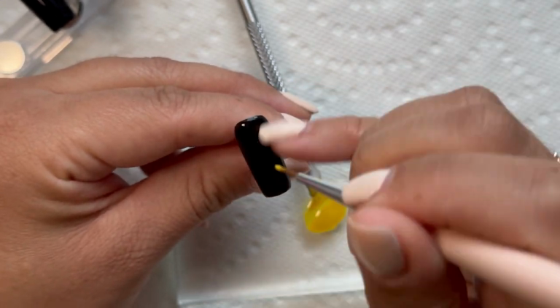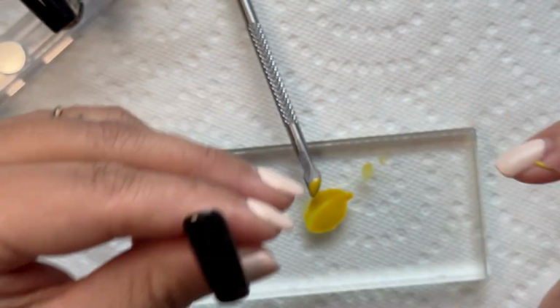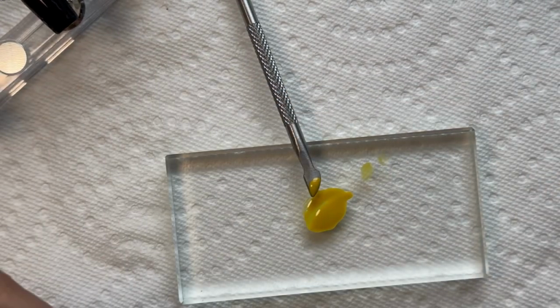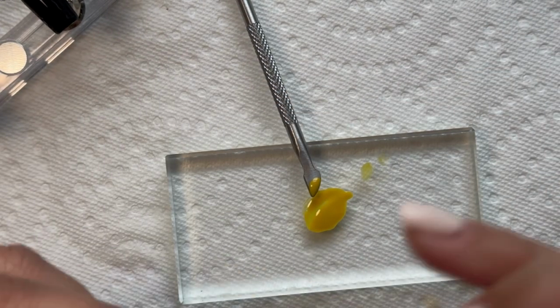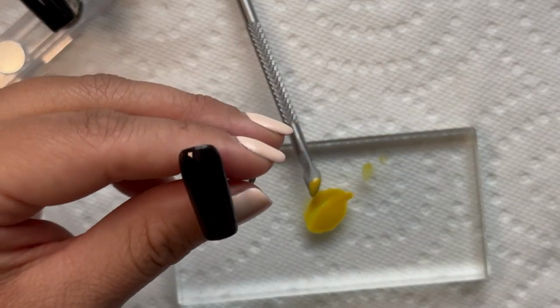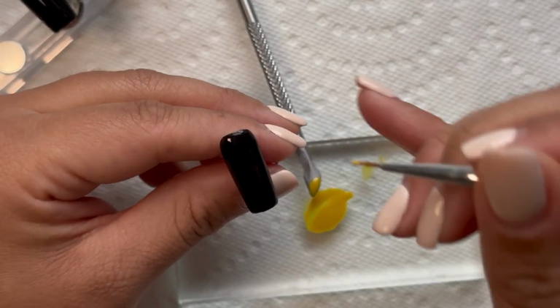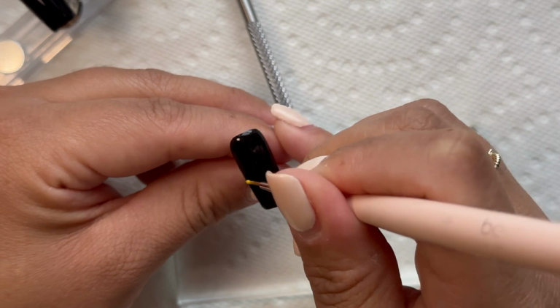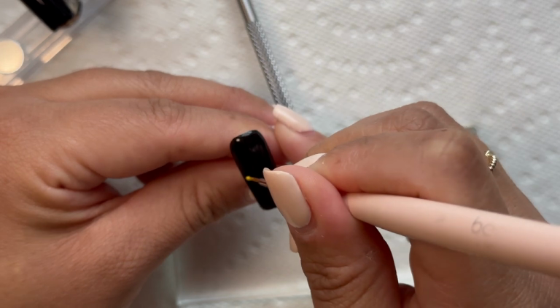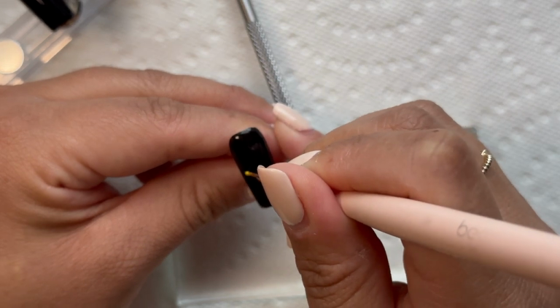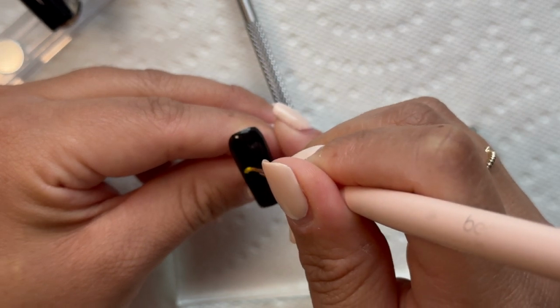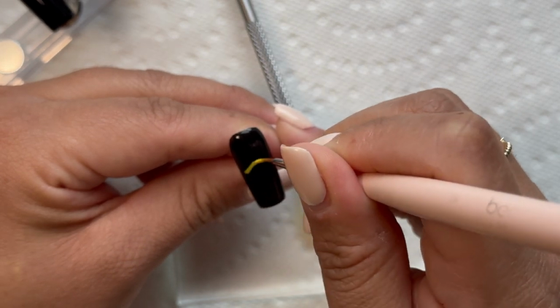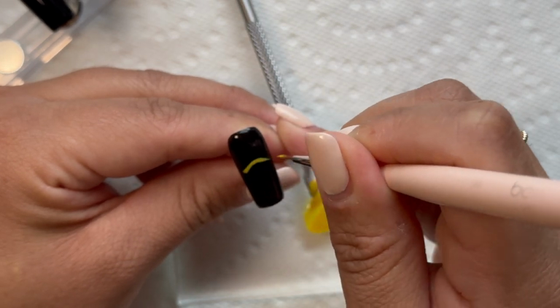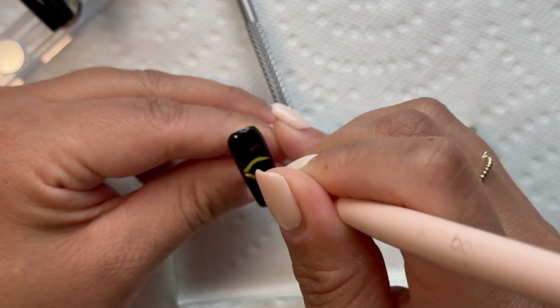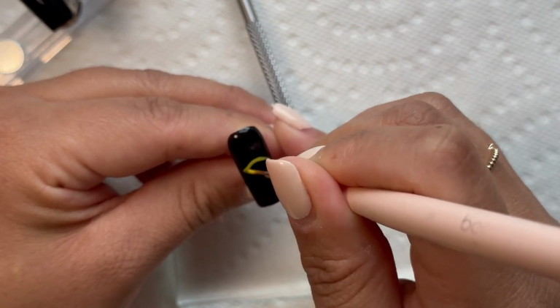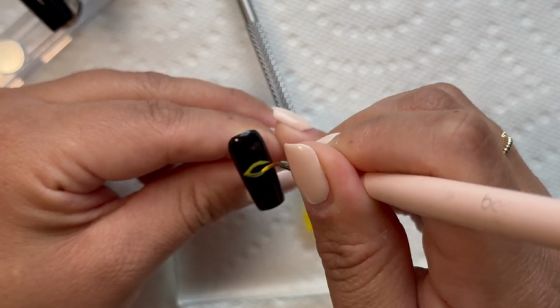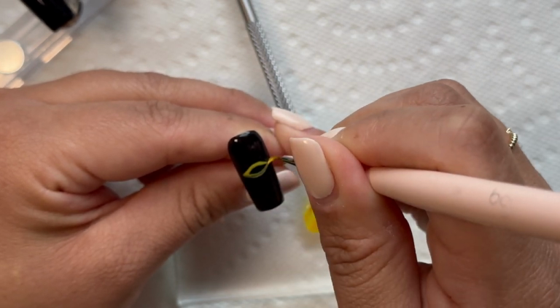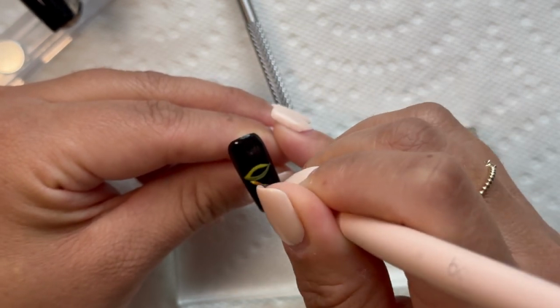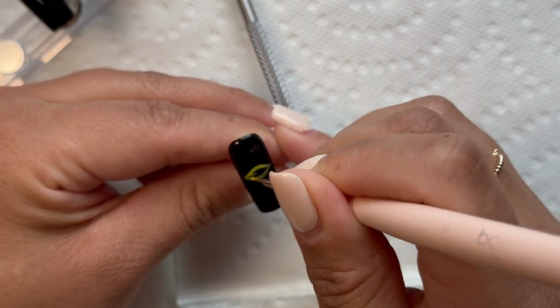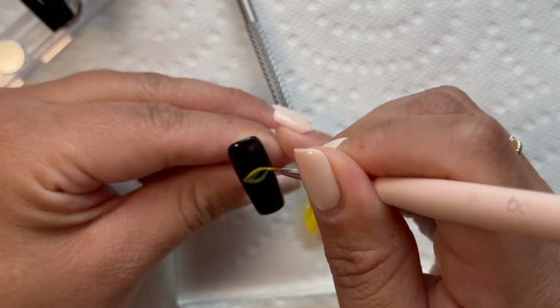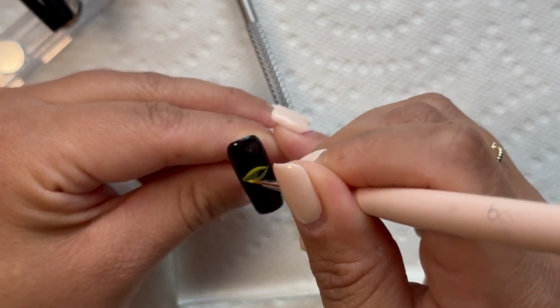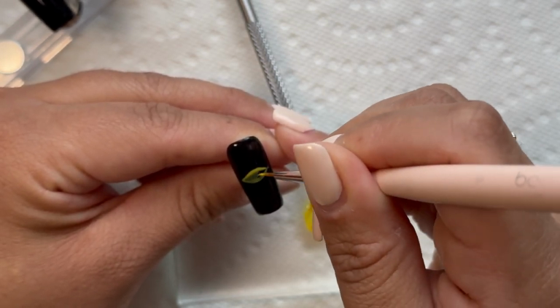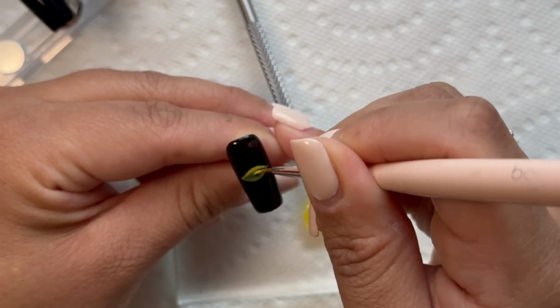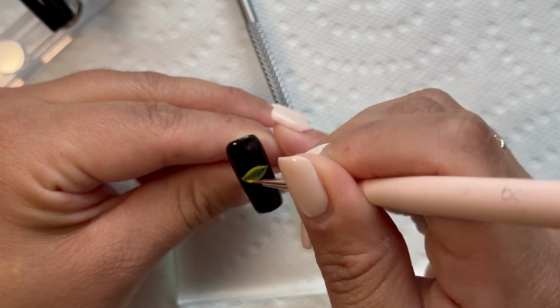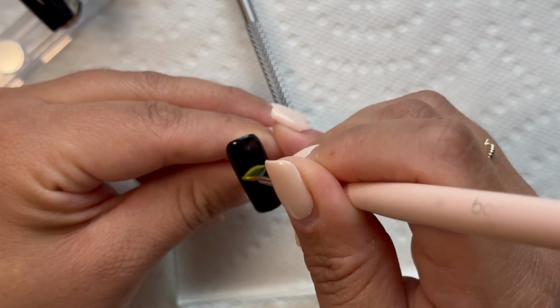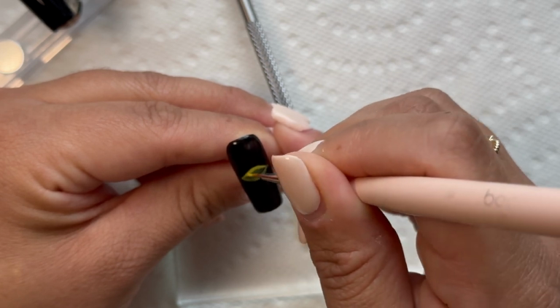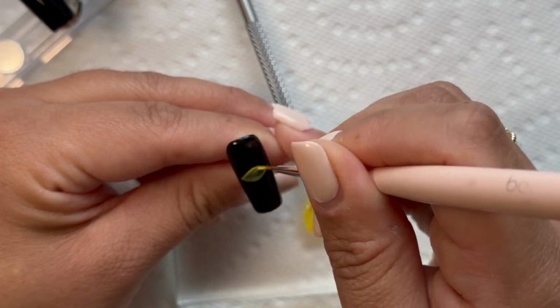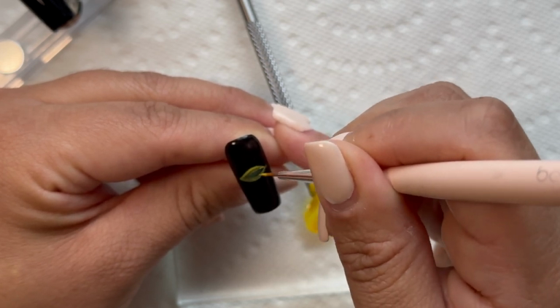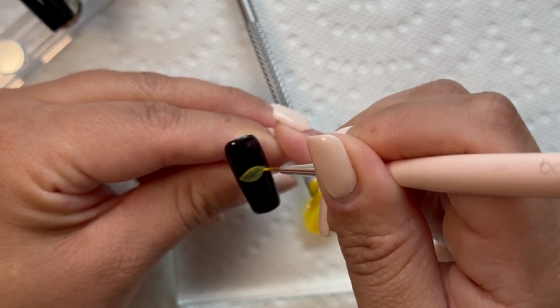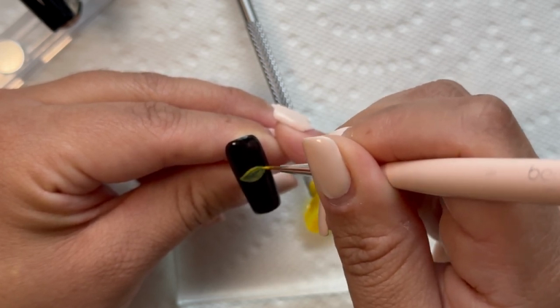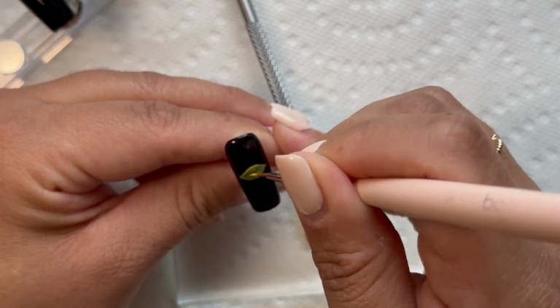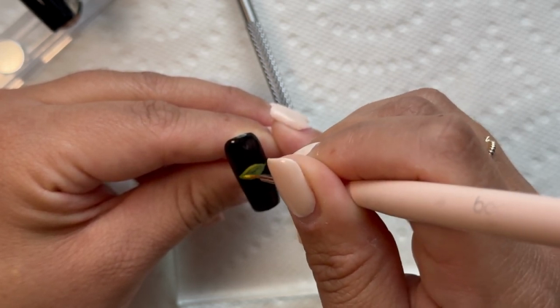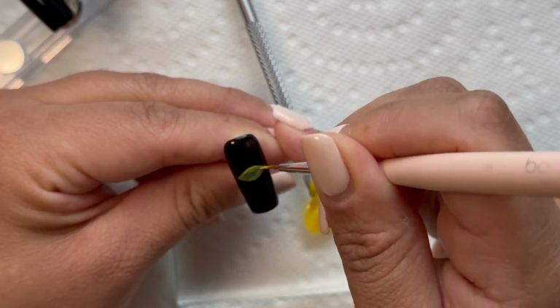Then I began drawing the eye again, and this brush was so much better — I just had more control with it.